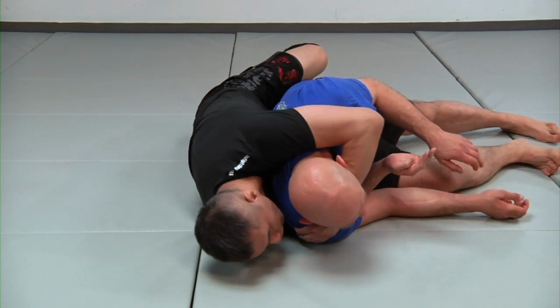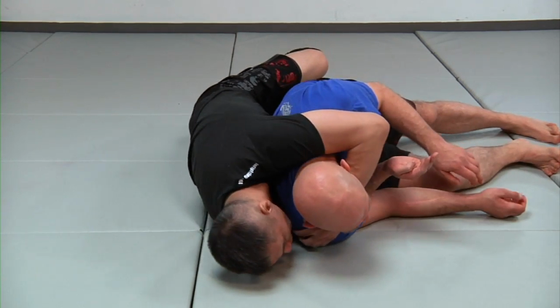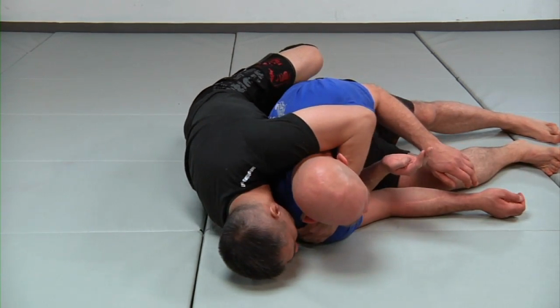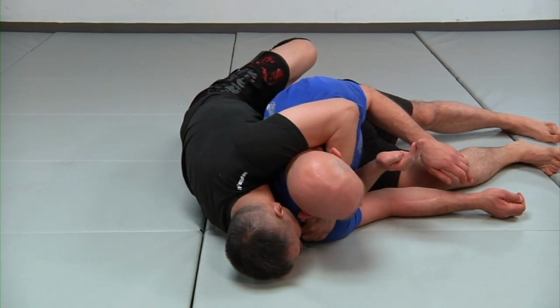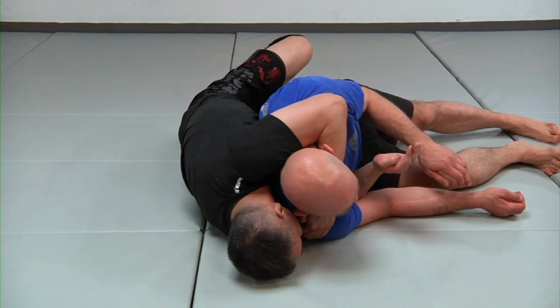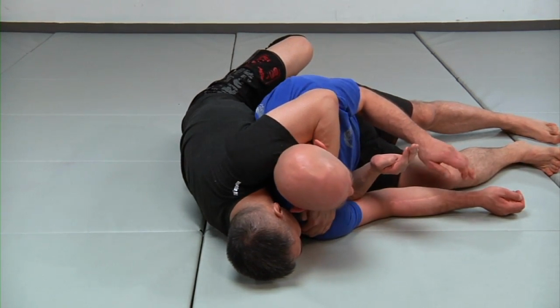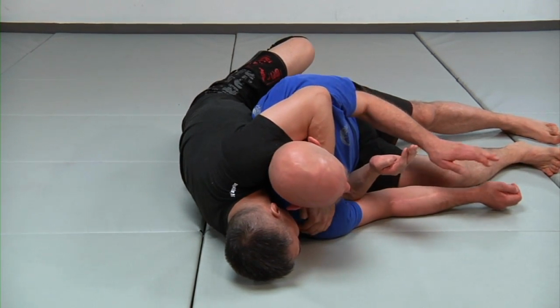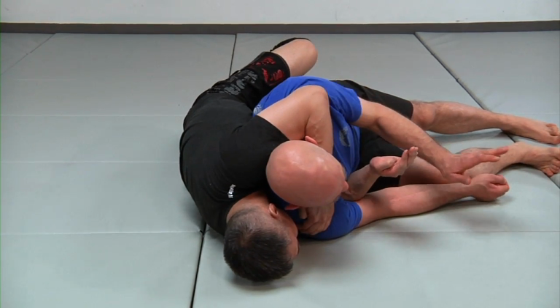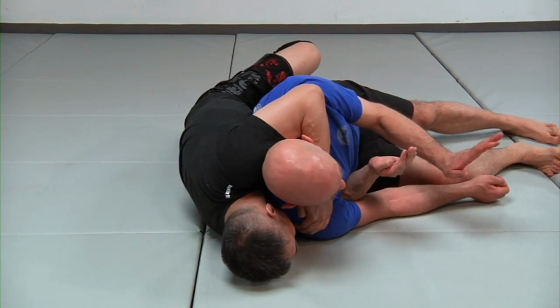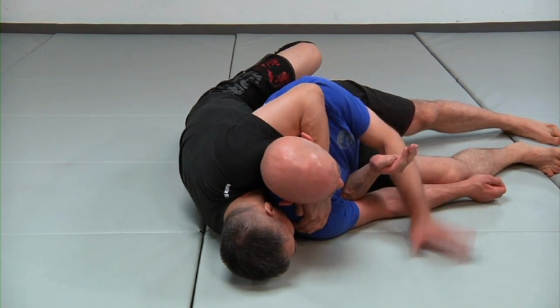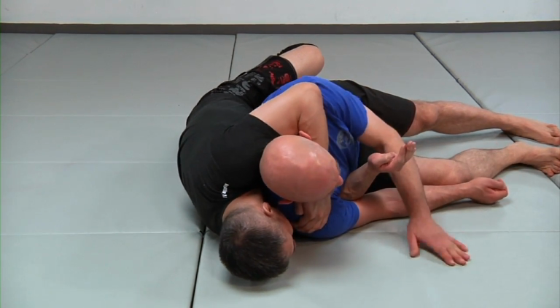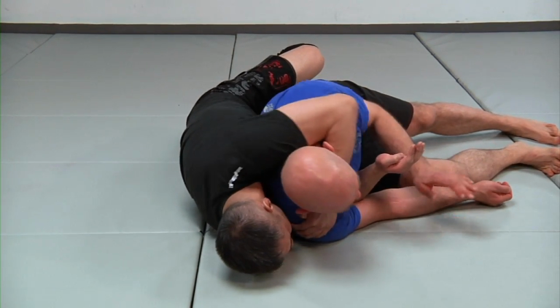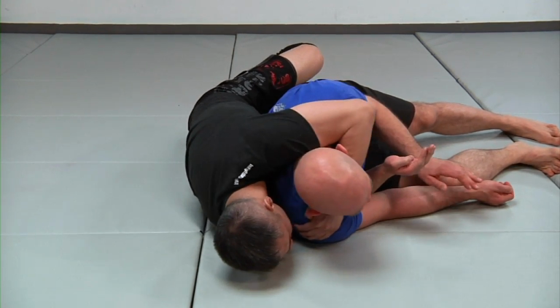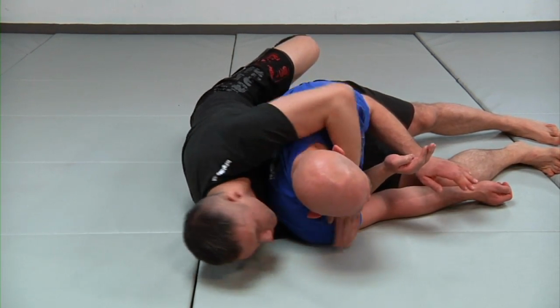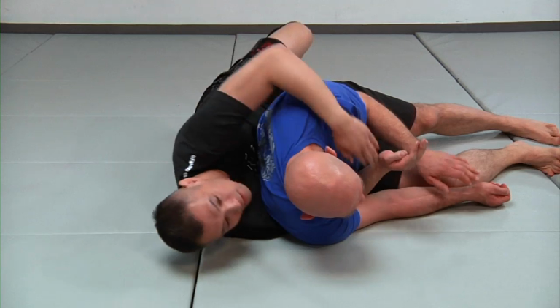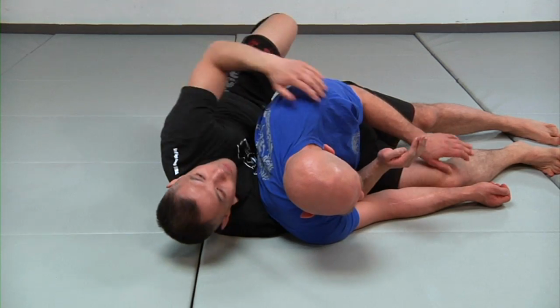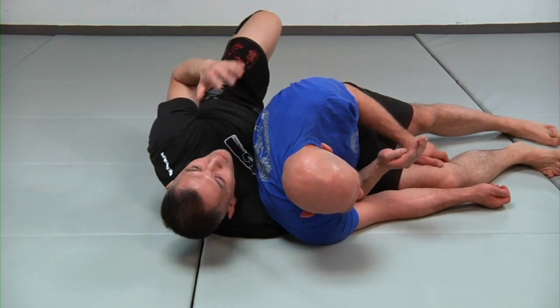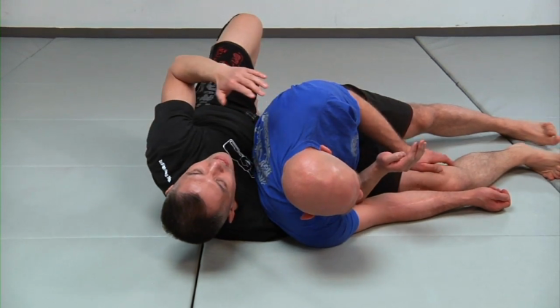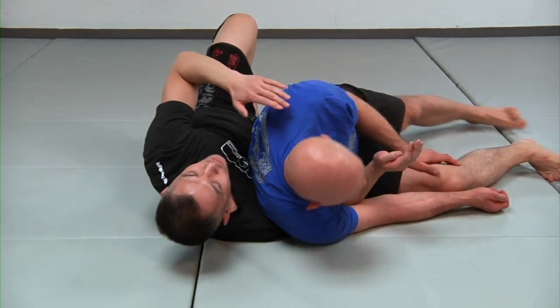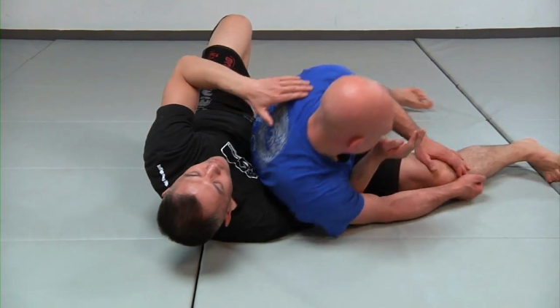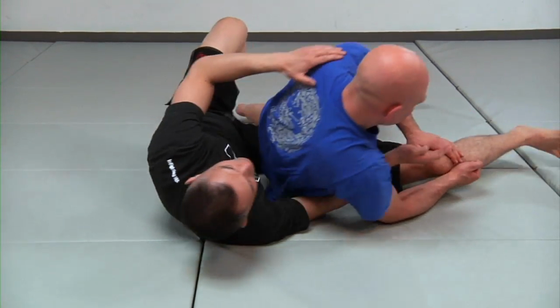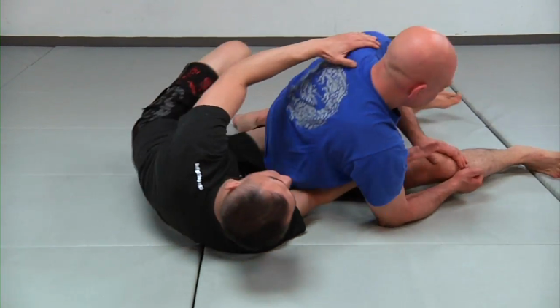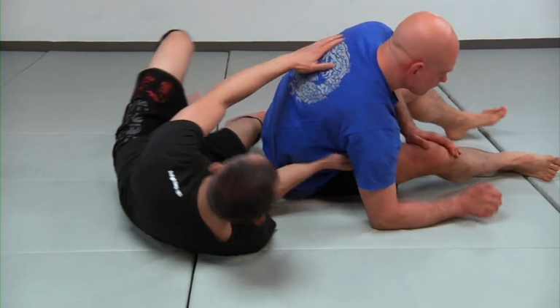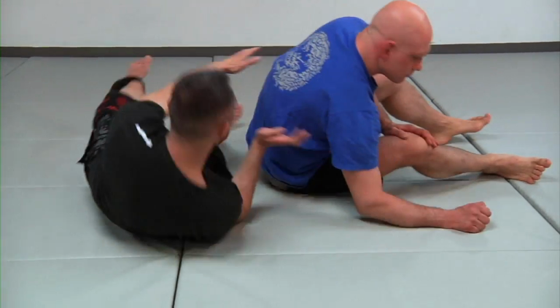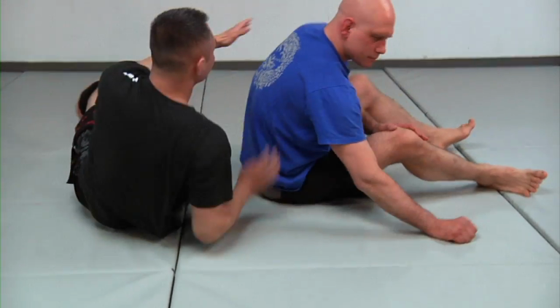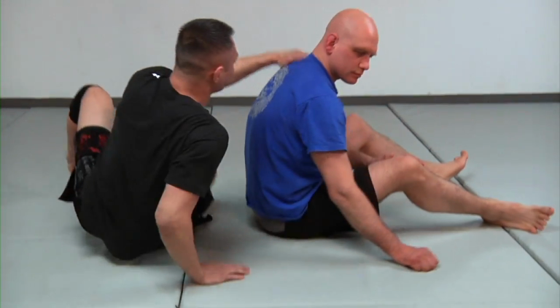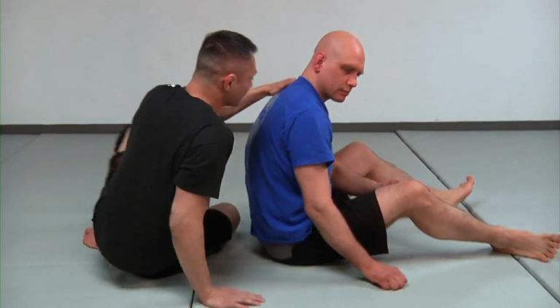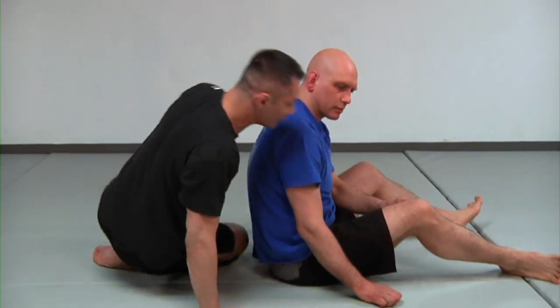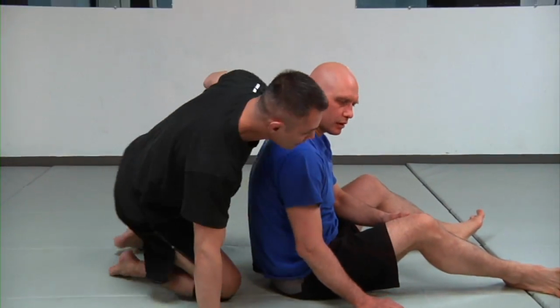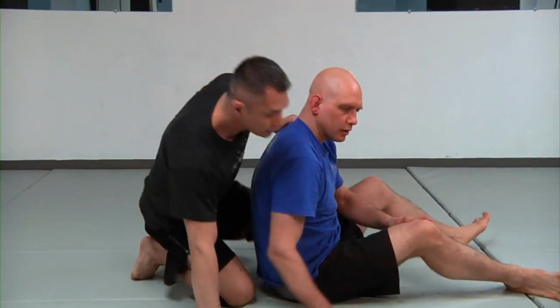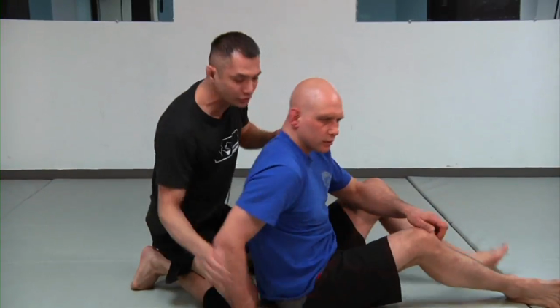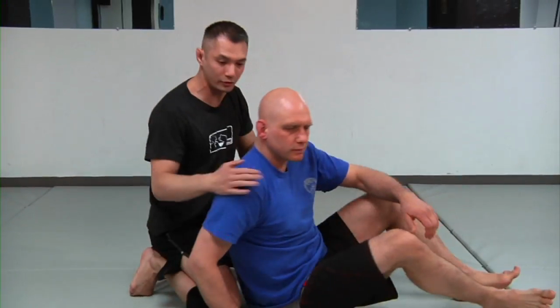I pull my elbow back — it's a one-armed short choke. If Stefan can just sit right there — short choke.